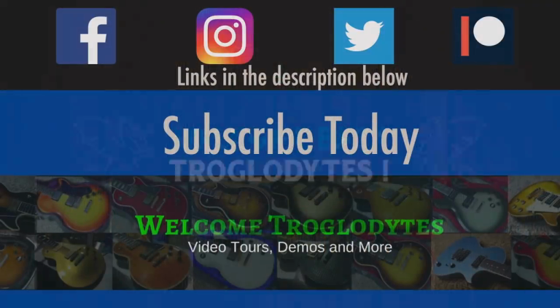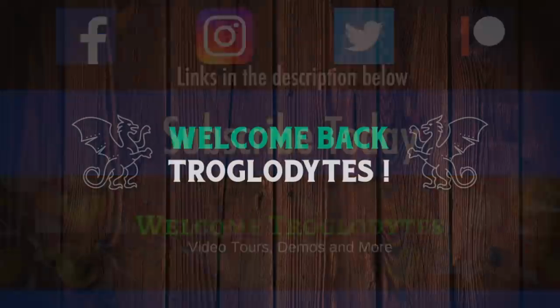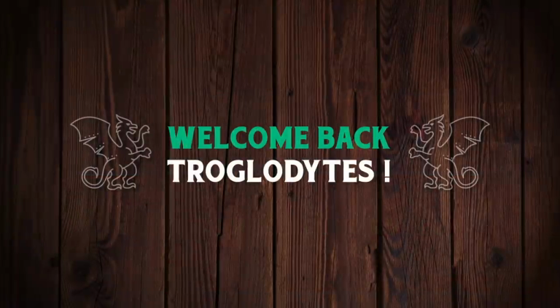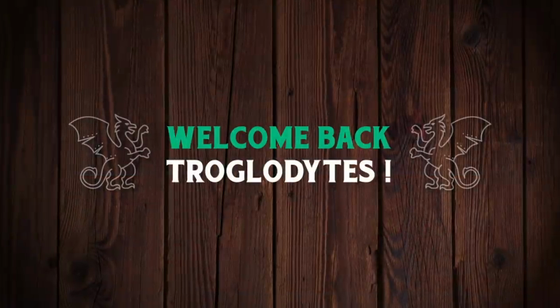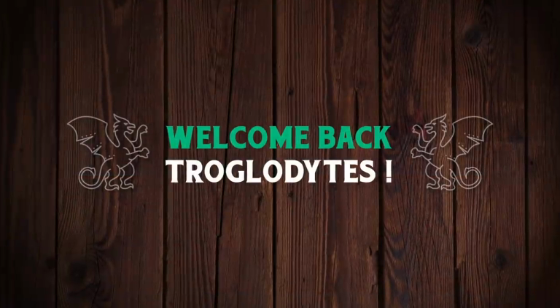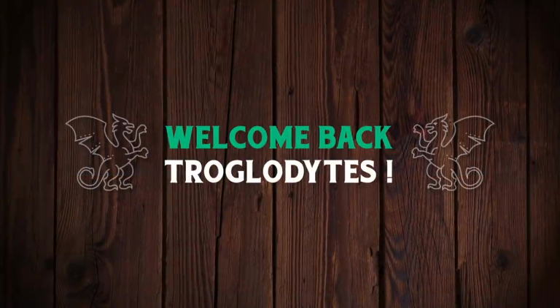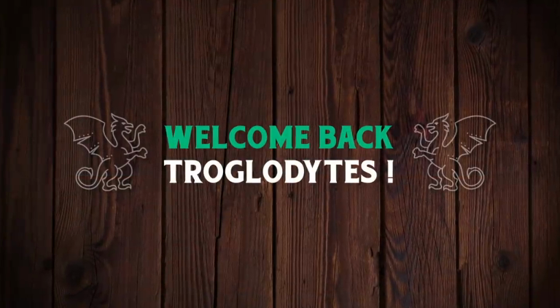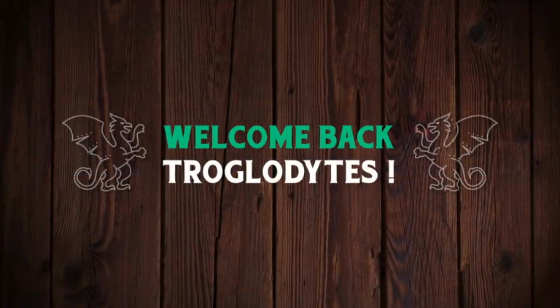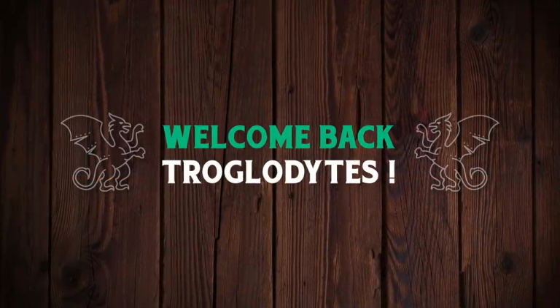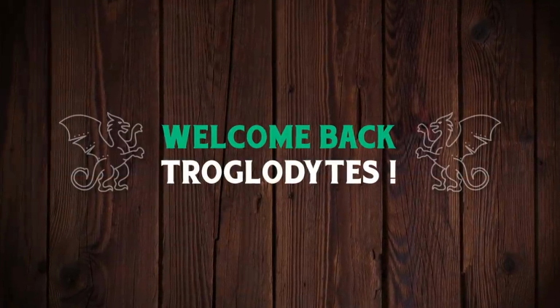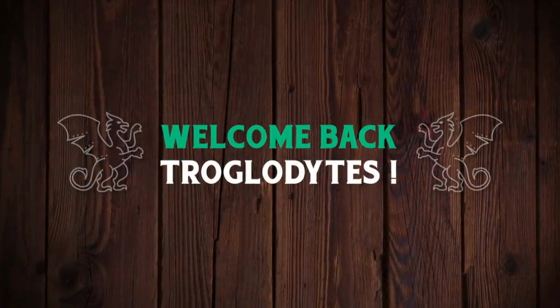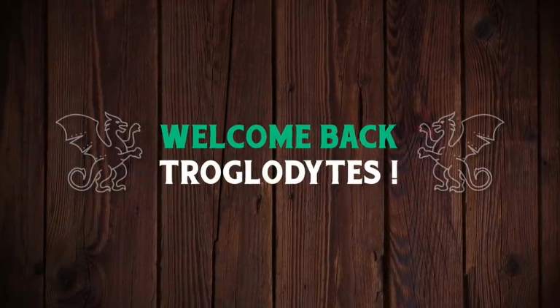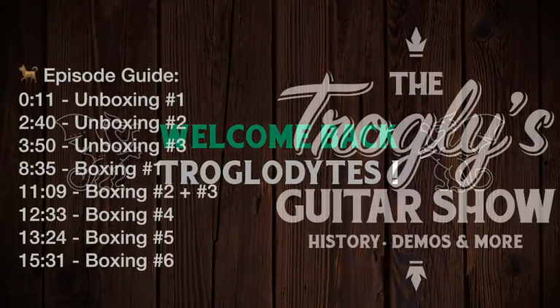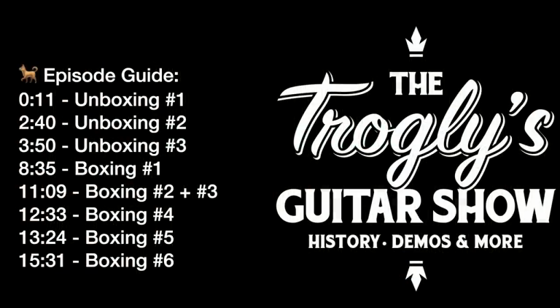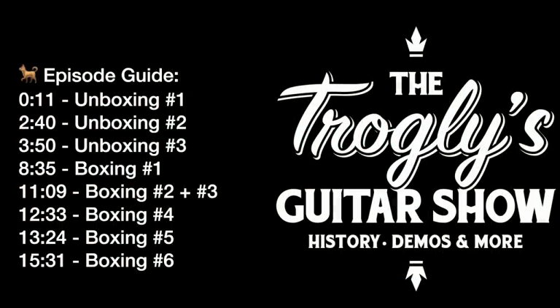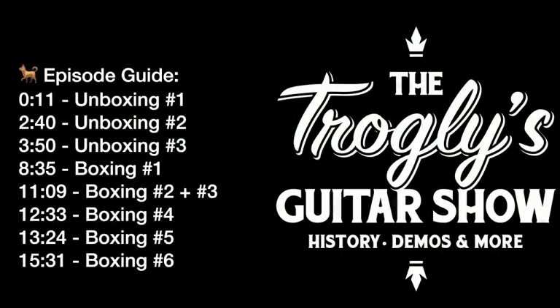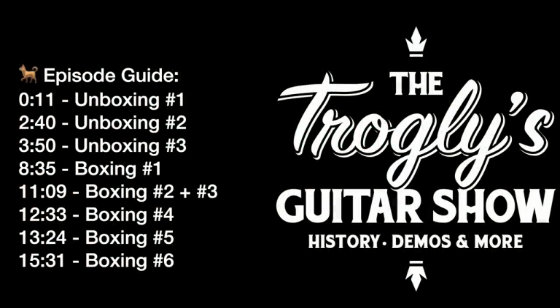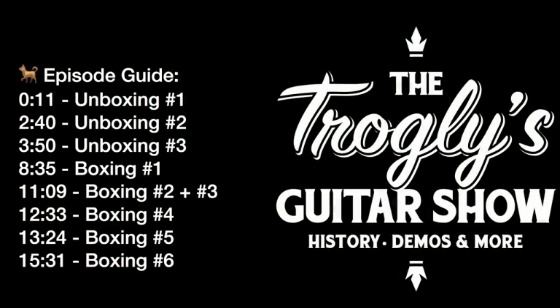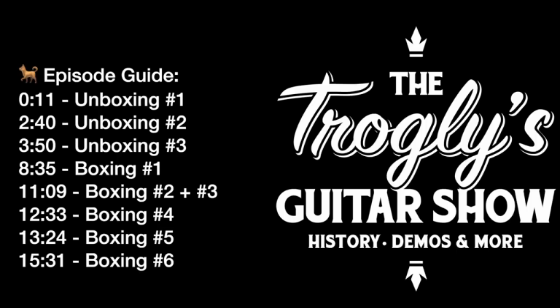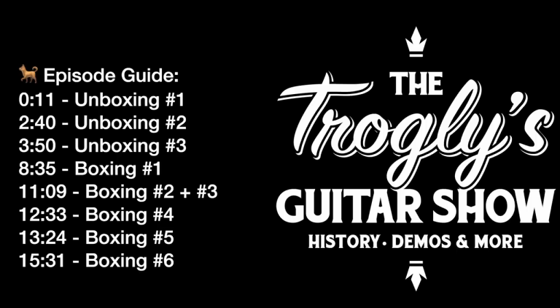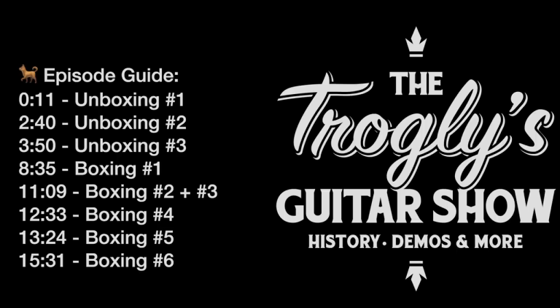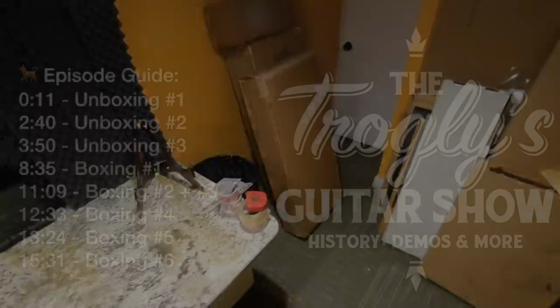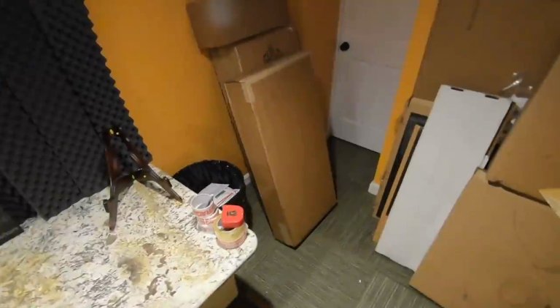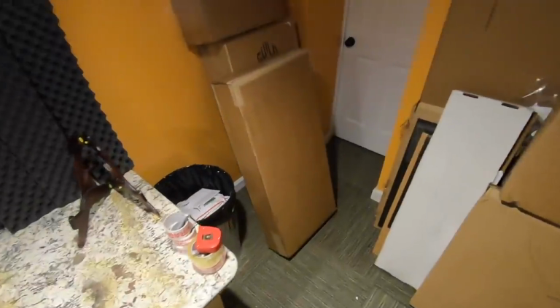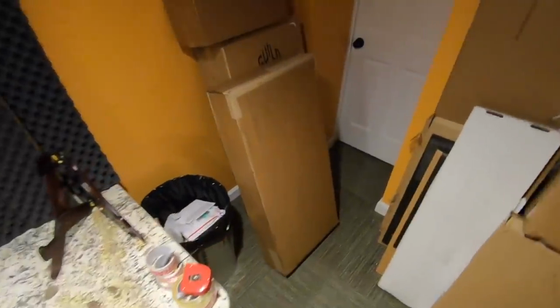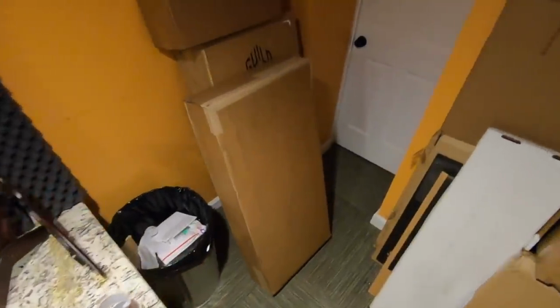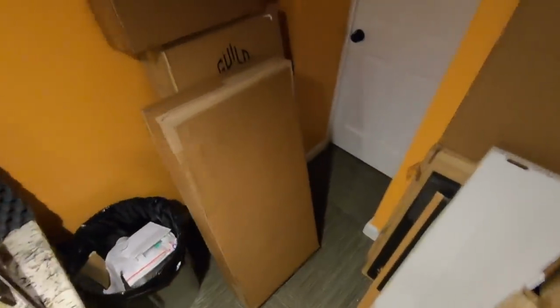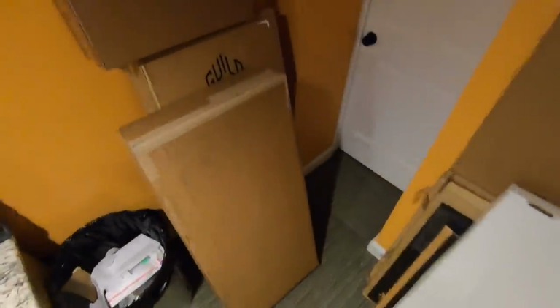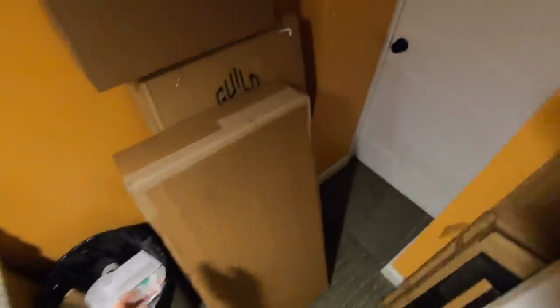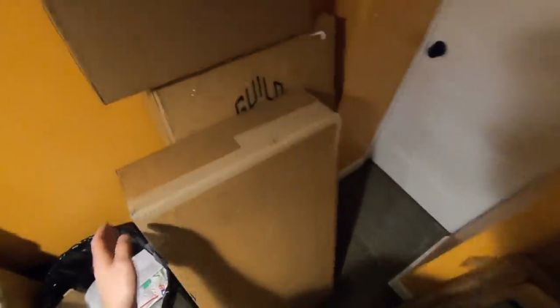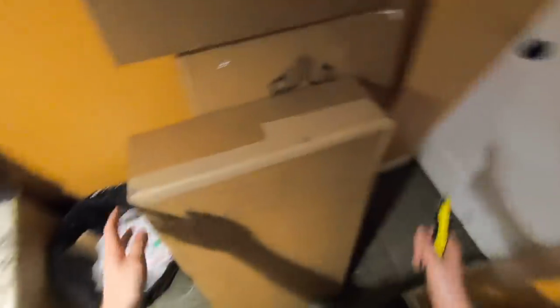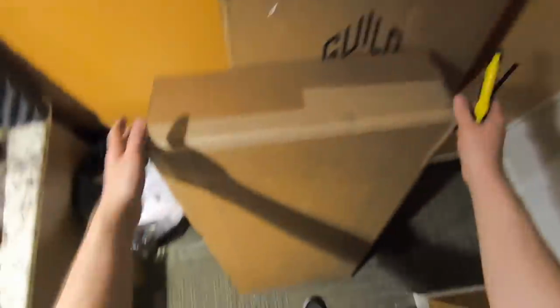Welcome back troglodytes to your daily dose of guitar information, The Trogly's Guitar Show. The theme for today's episode is maybe second time's the charm.